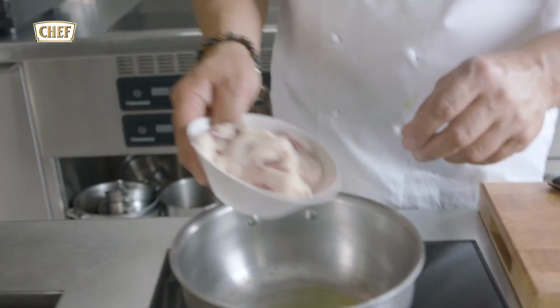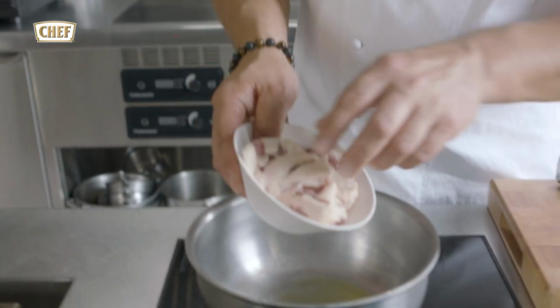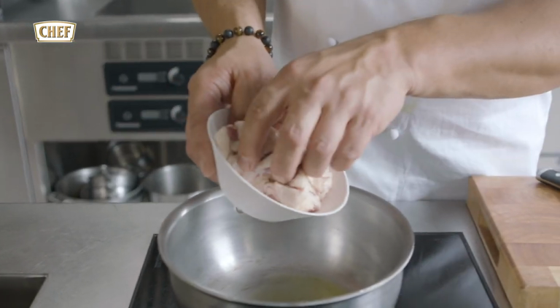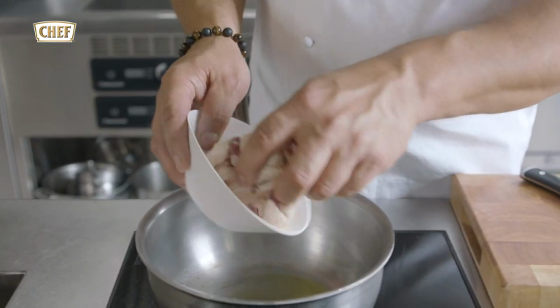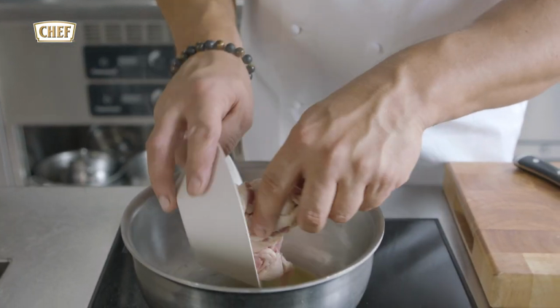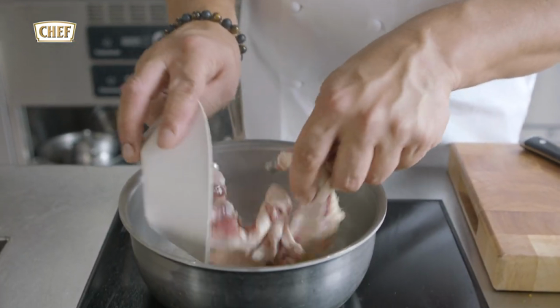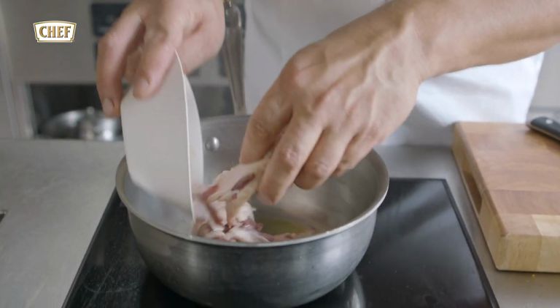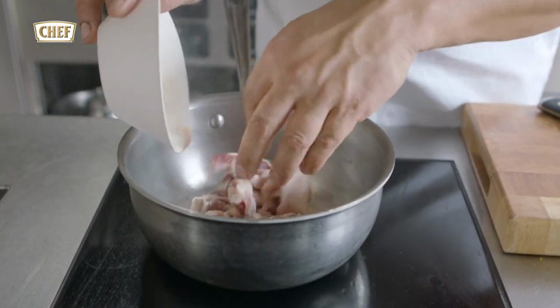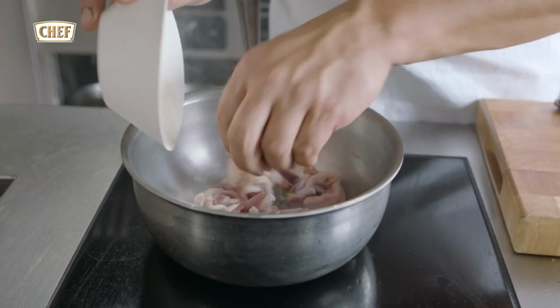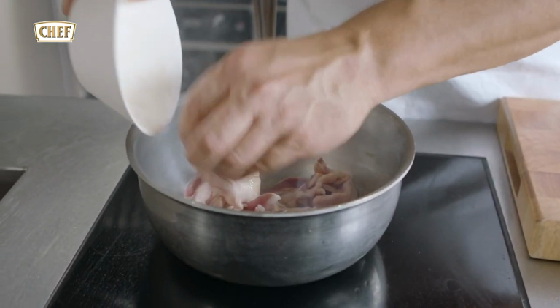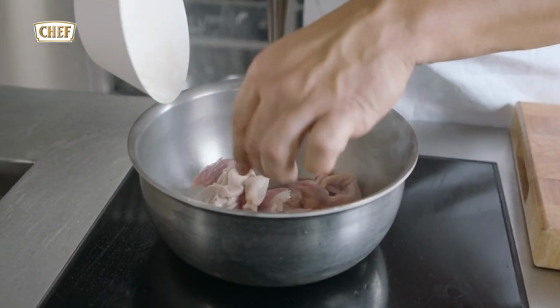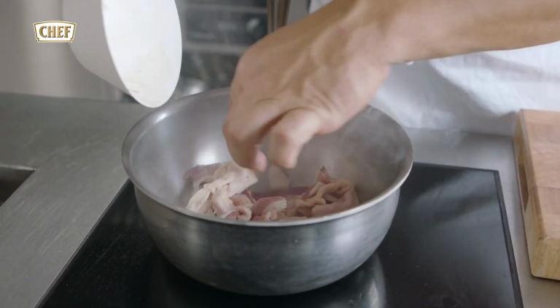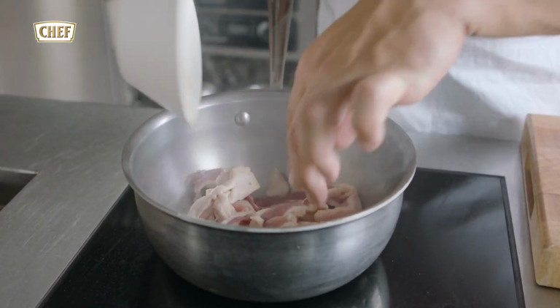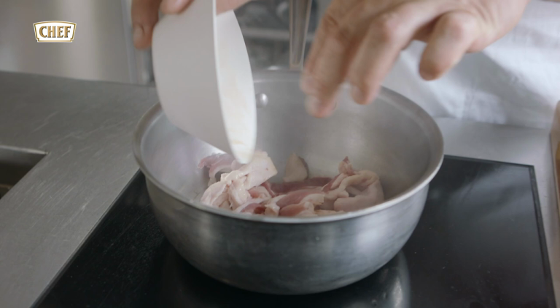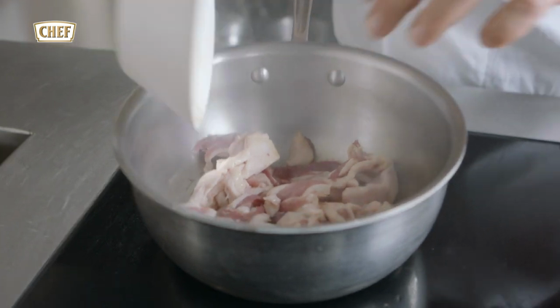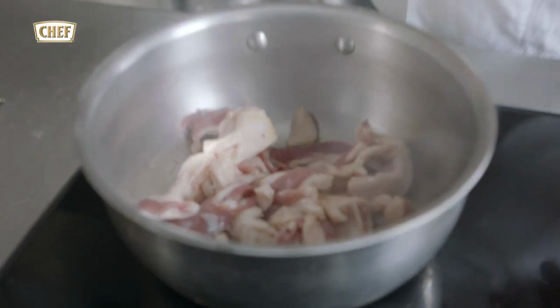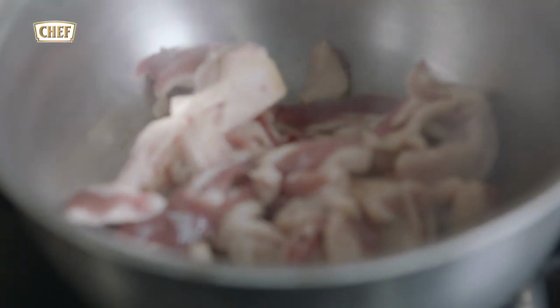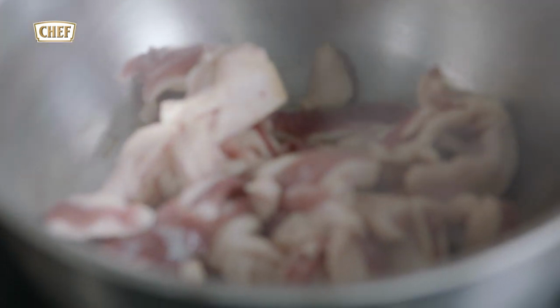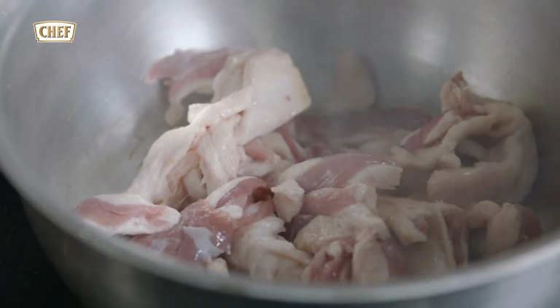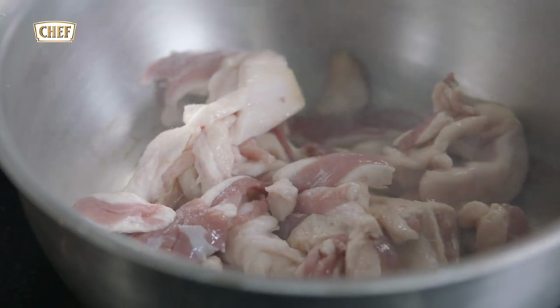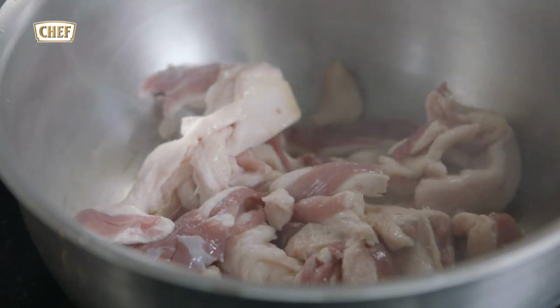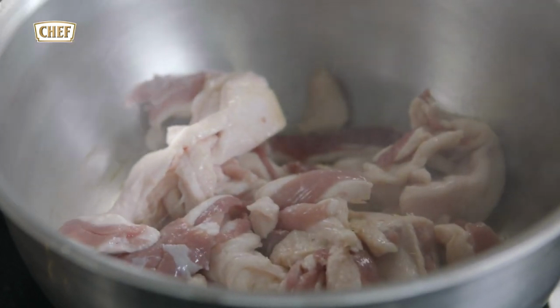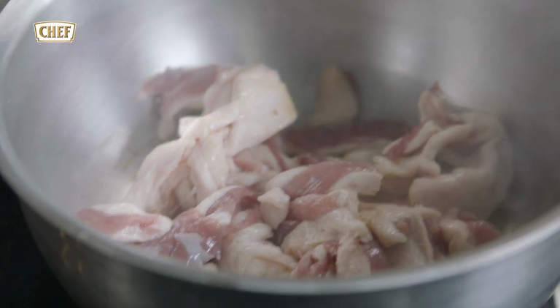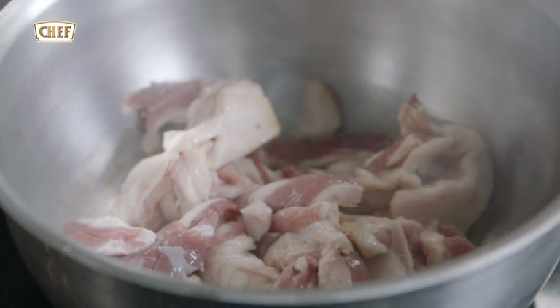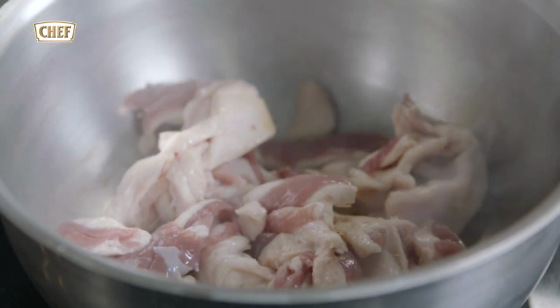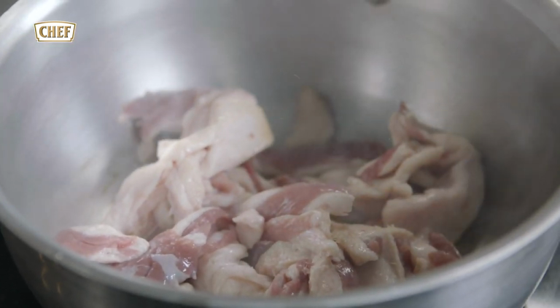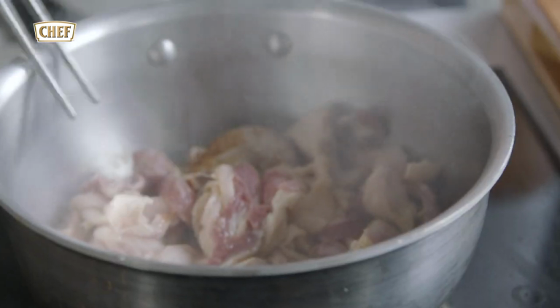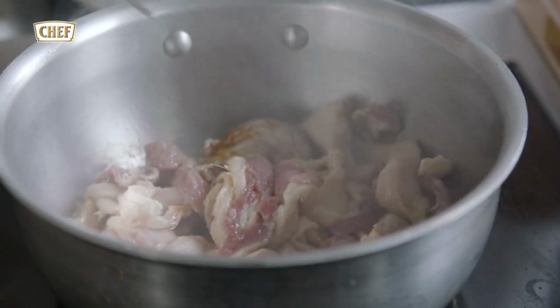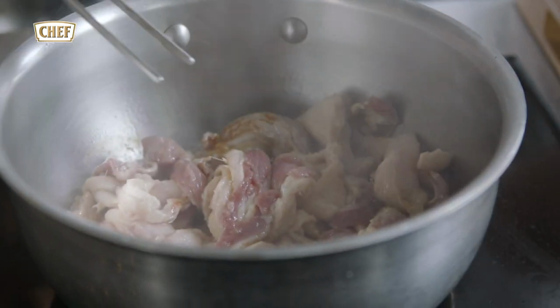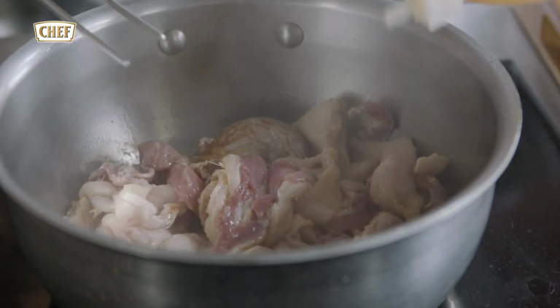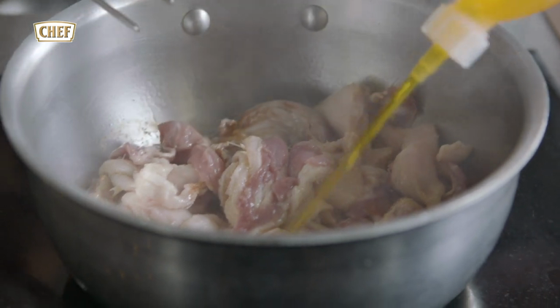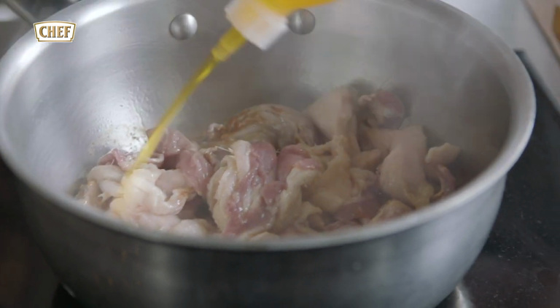Starting by sealing off the carcasses, or the skin, from the duck. Maybe a touch more oil in.